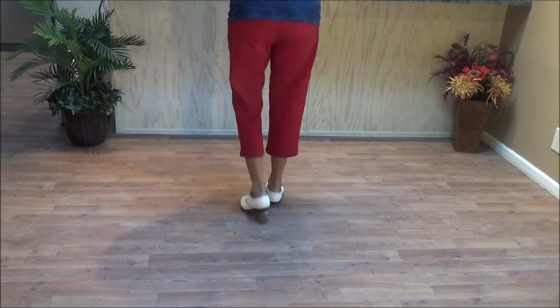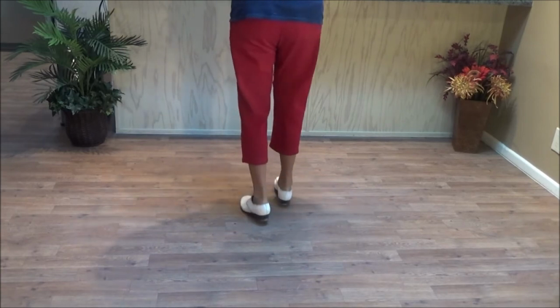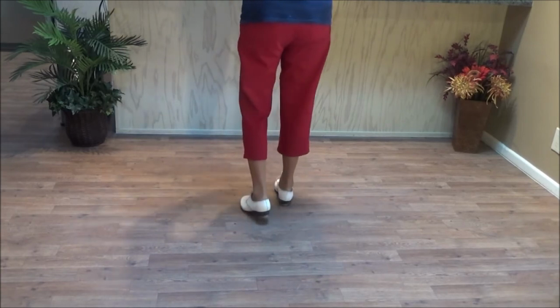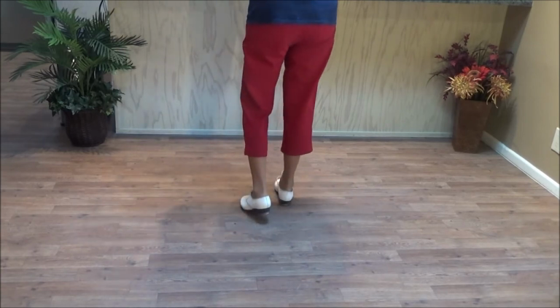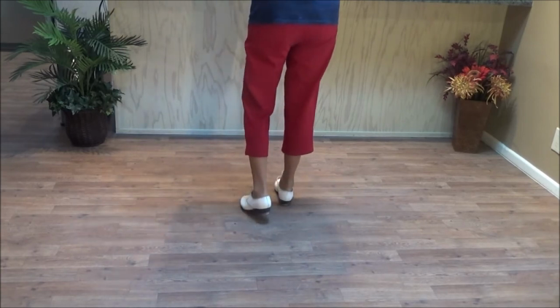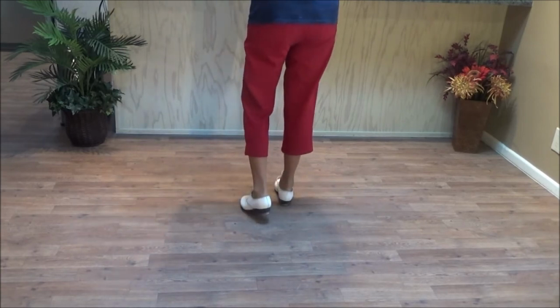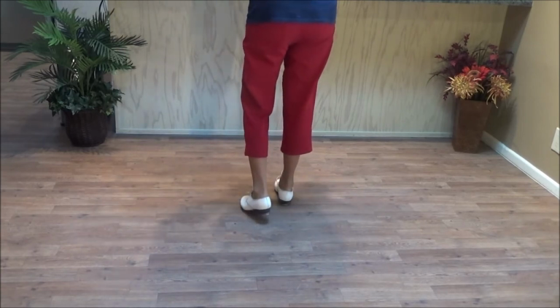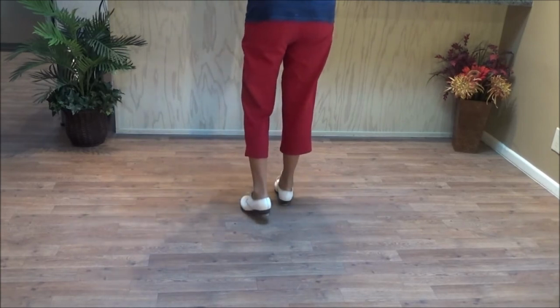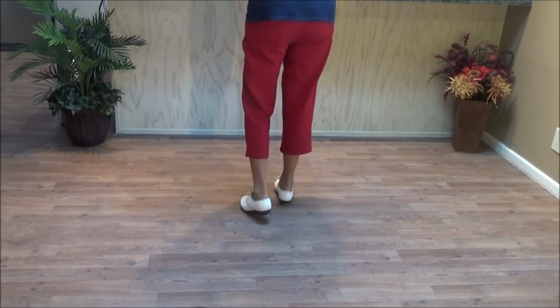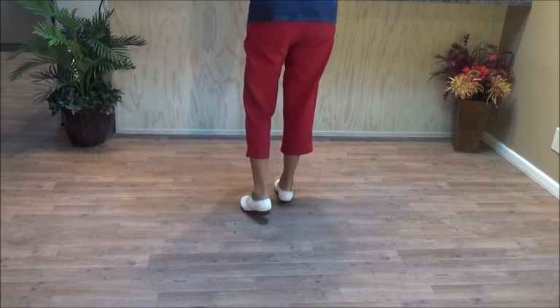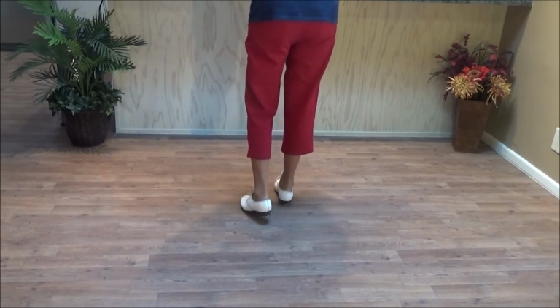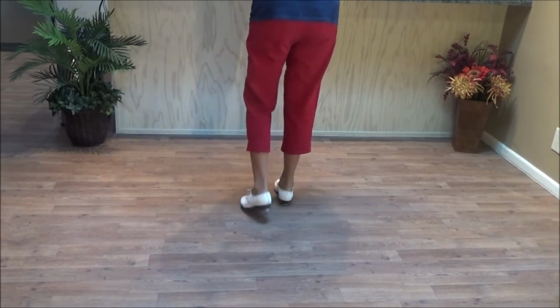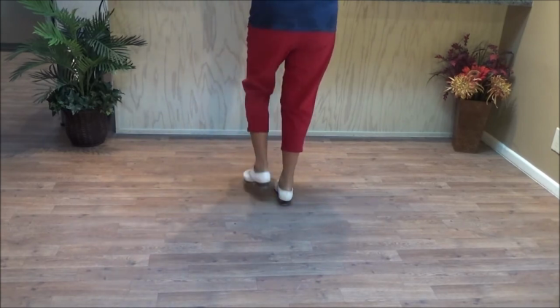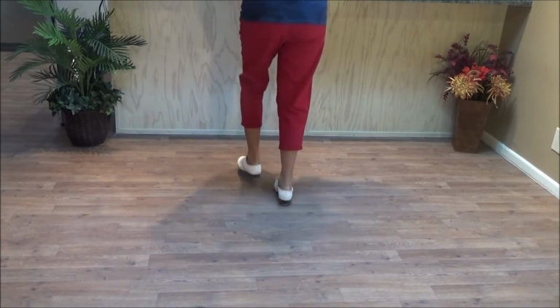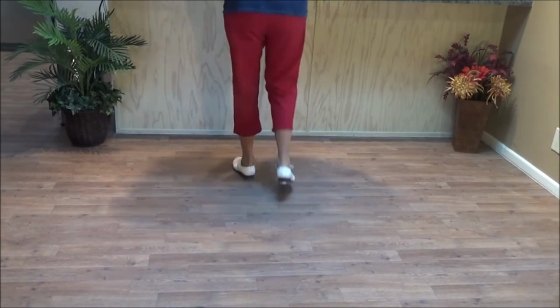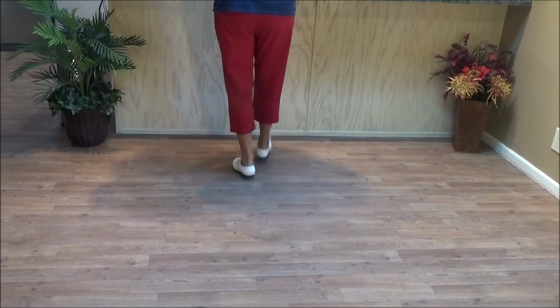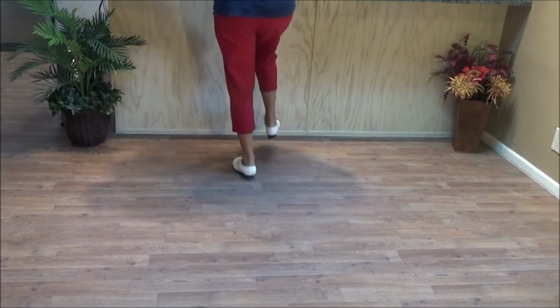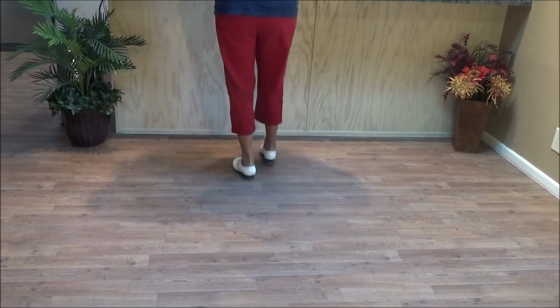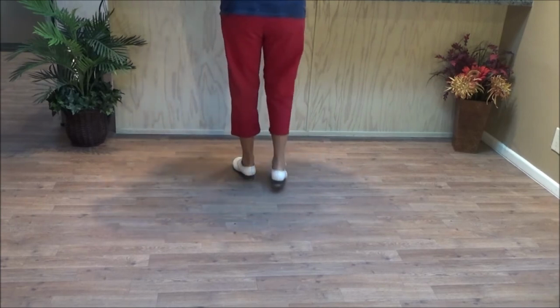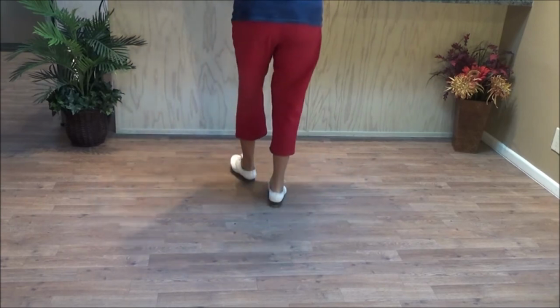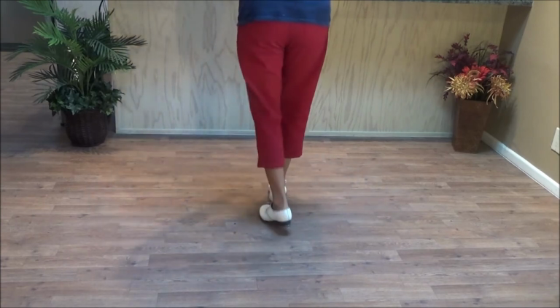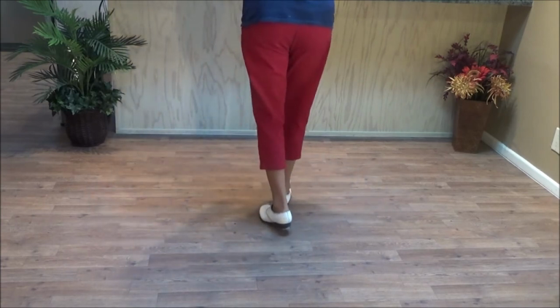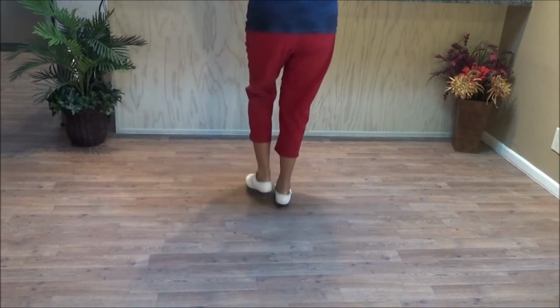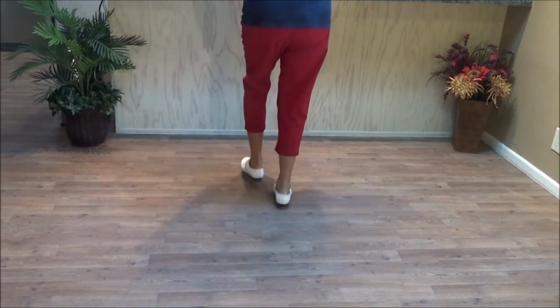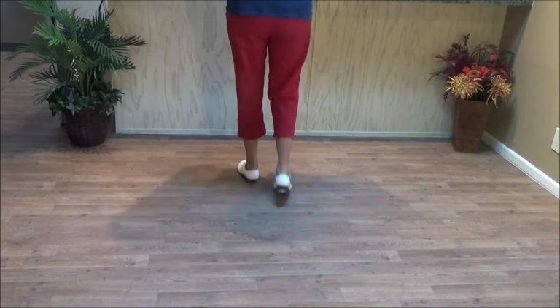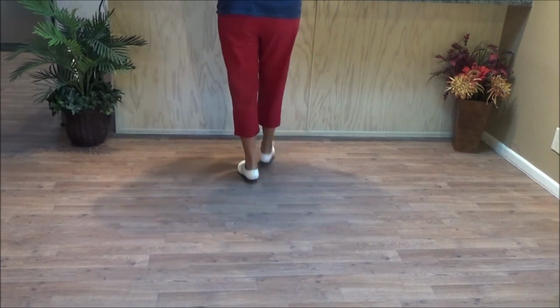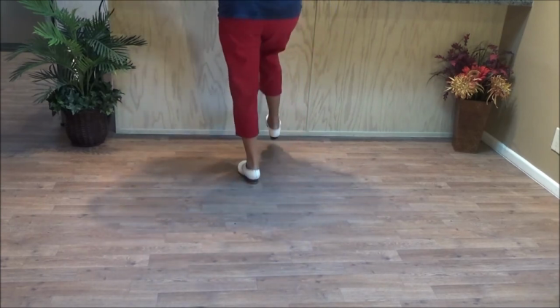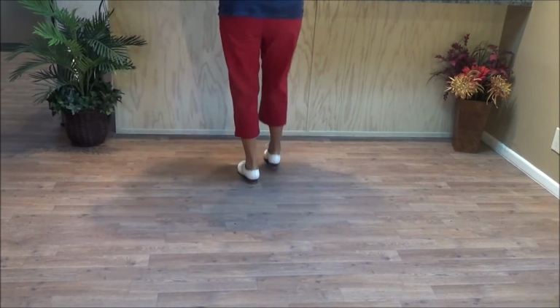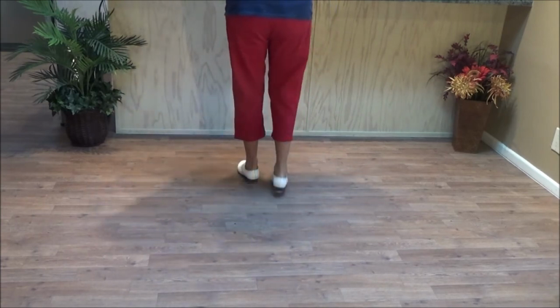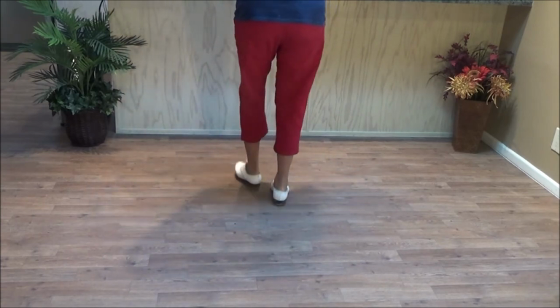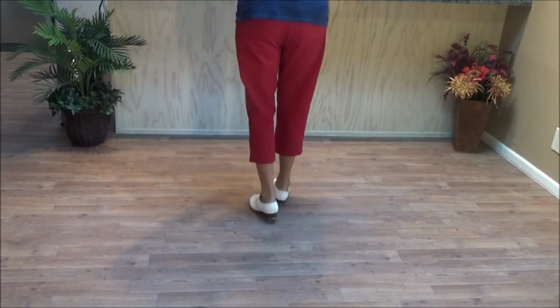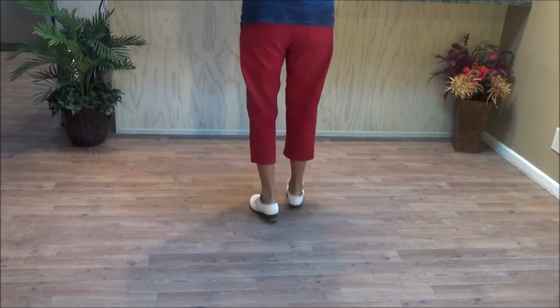Now two unclog rocking chairs. Ready, go. Stamp stomp, brush up, and a basic. Stamp stomp, brush up, and a basic. And stop.